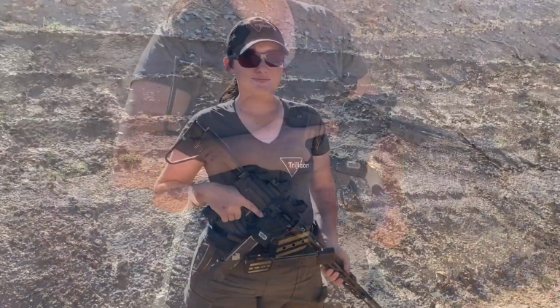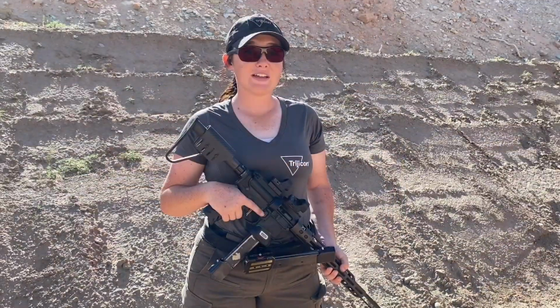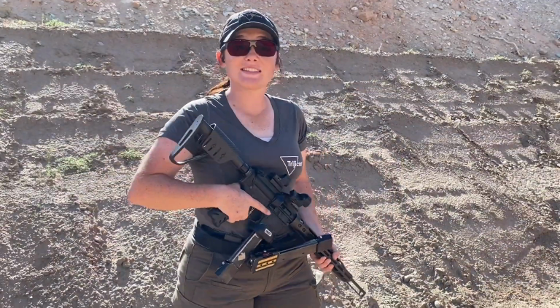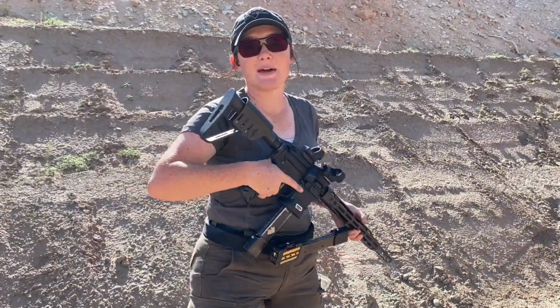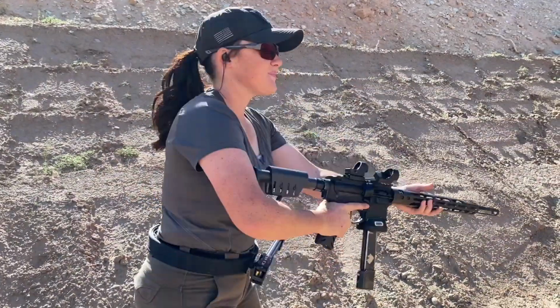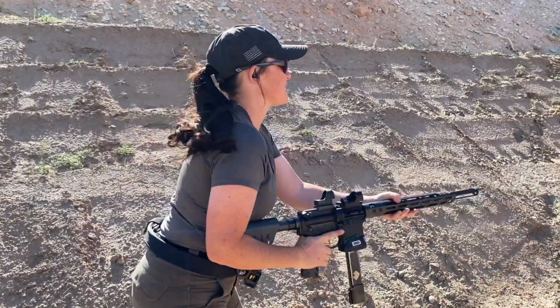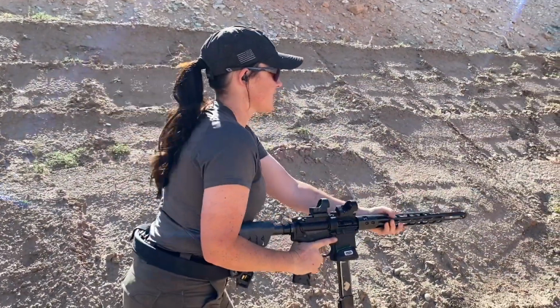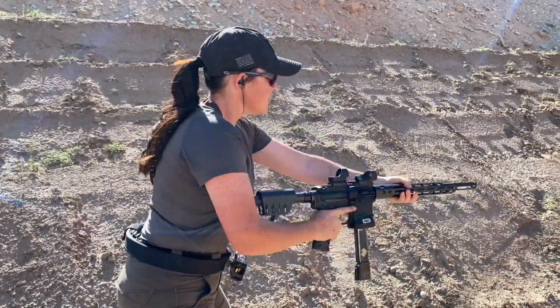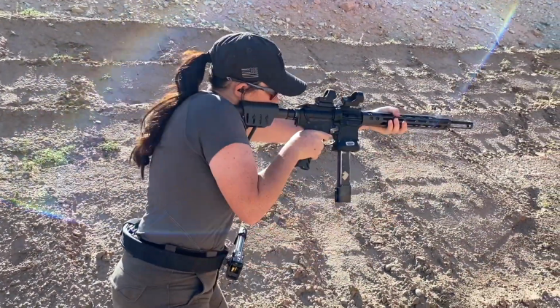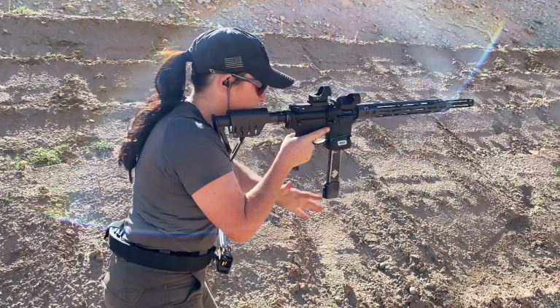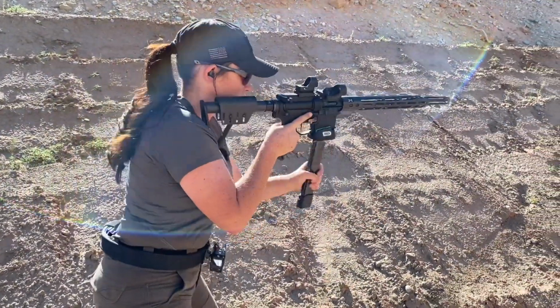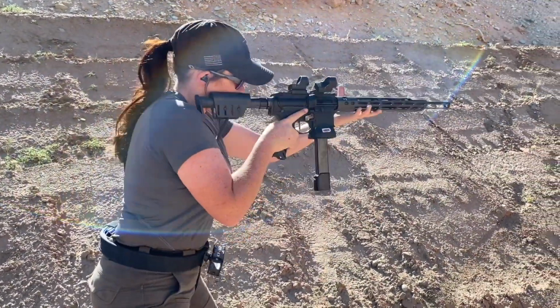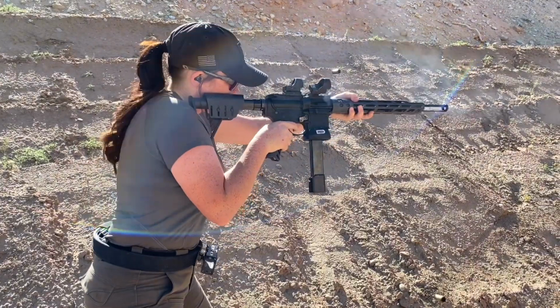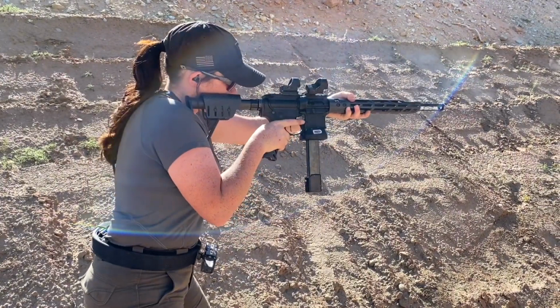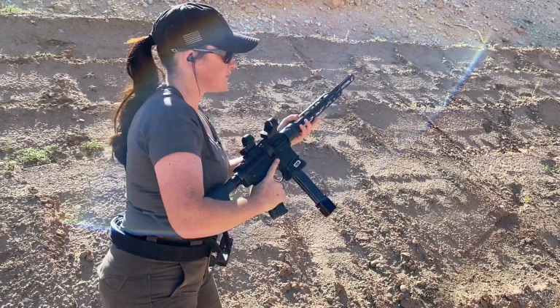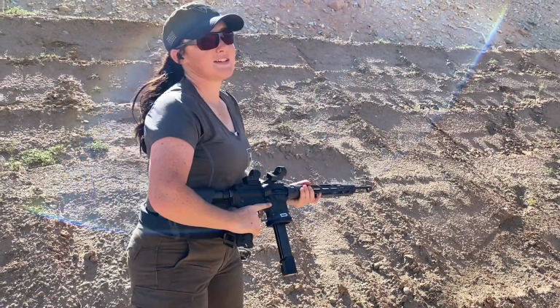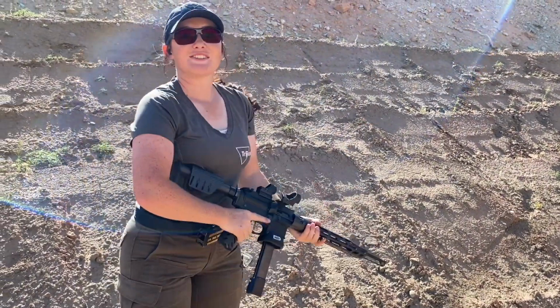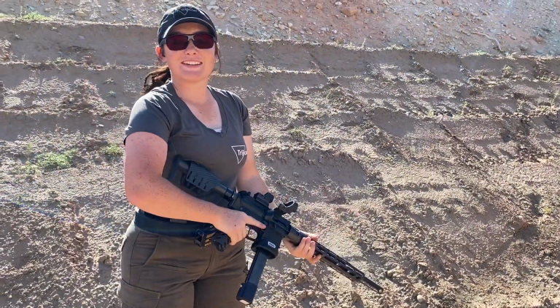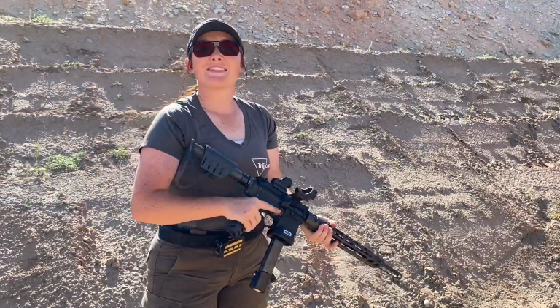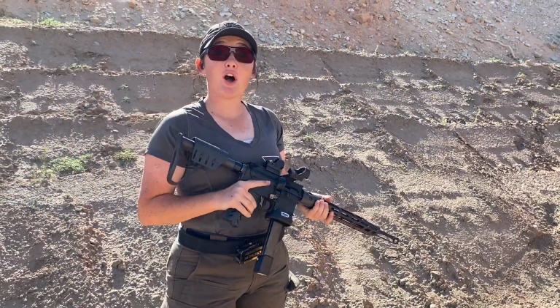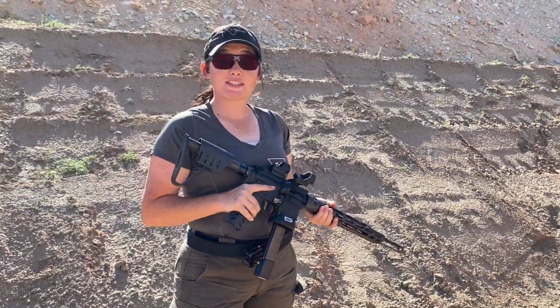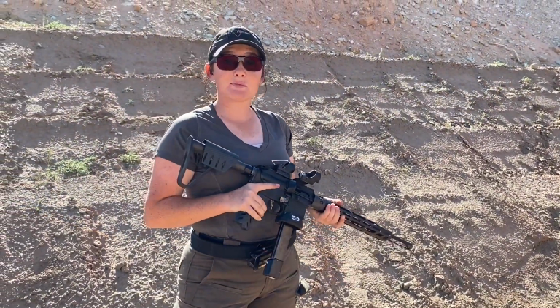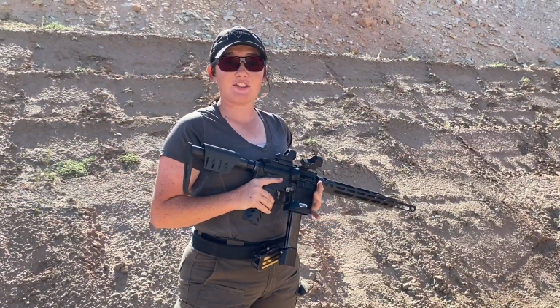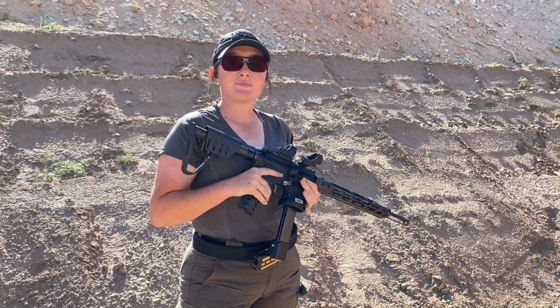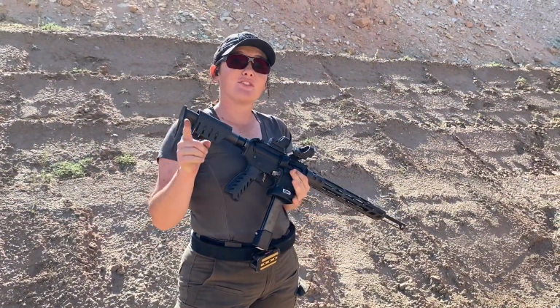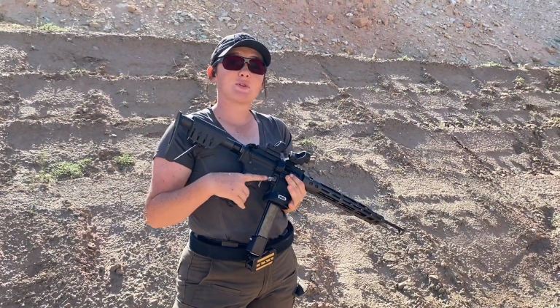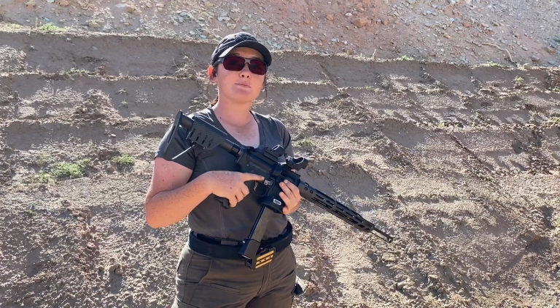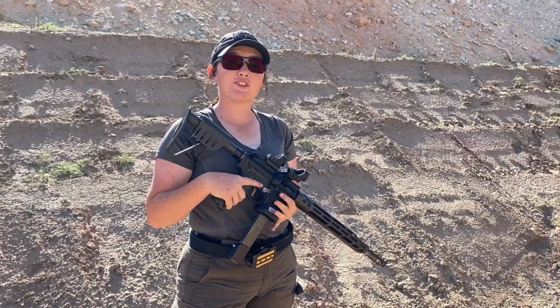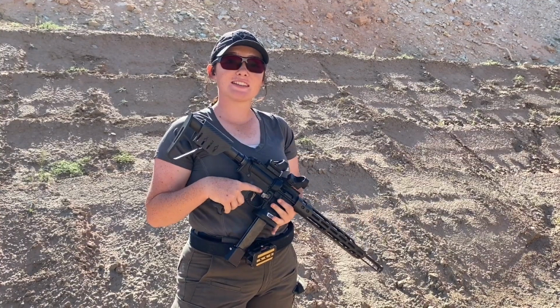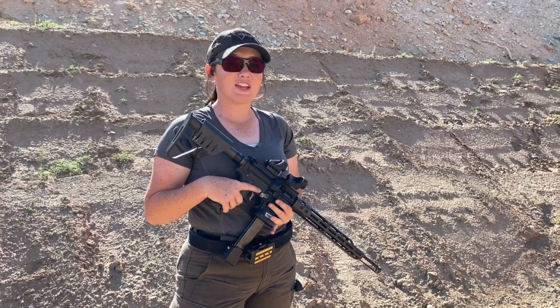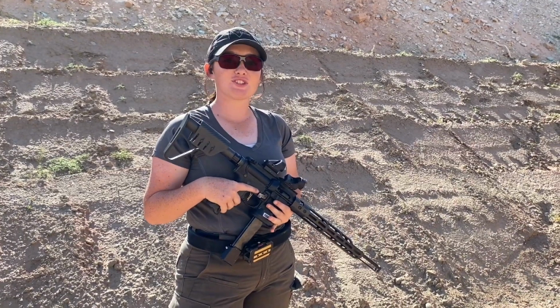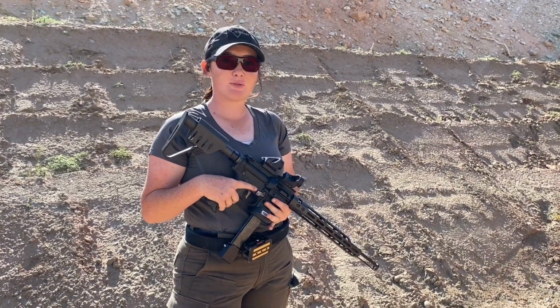All right, let's see that sped up. Sweet! That was all three steps put together. If you guys want to see more videos like this, check out Trijicon for more.